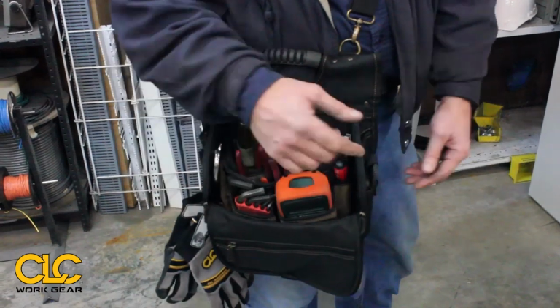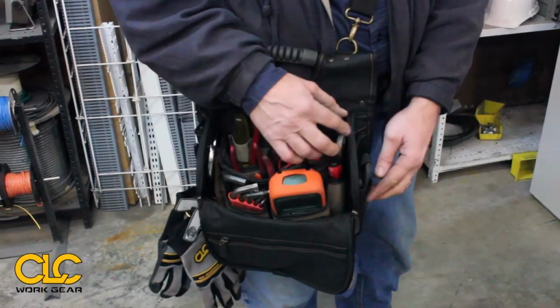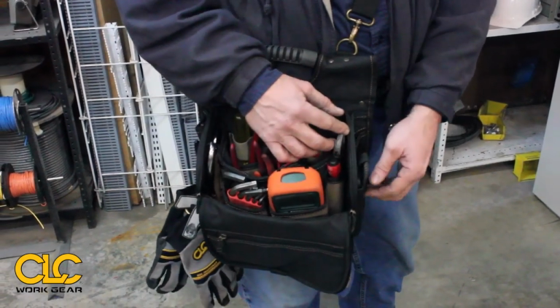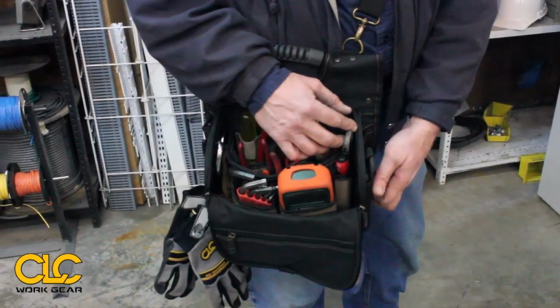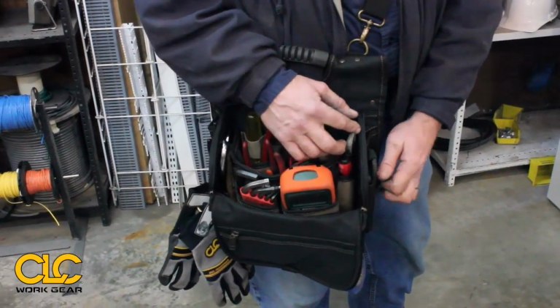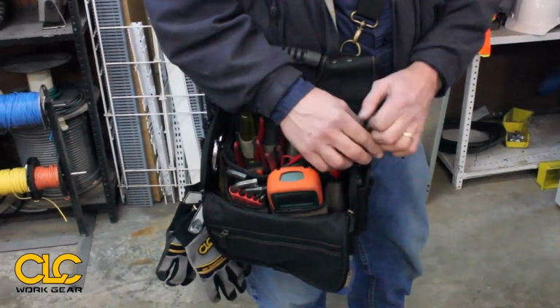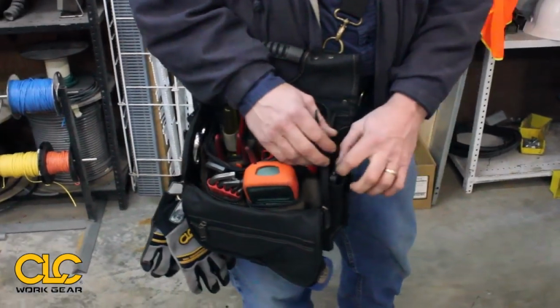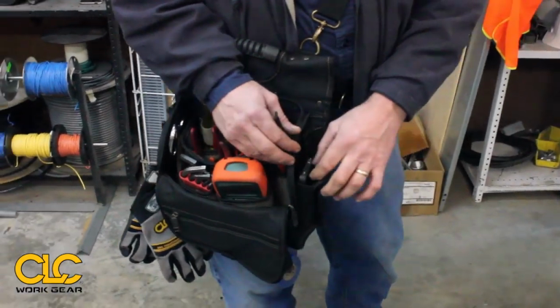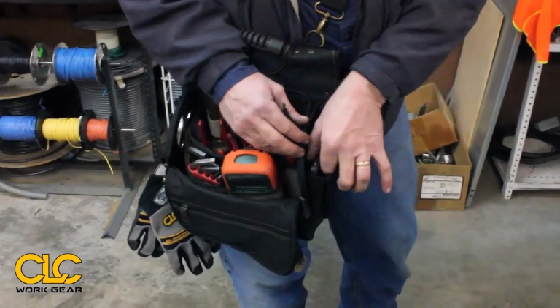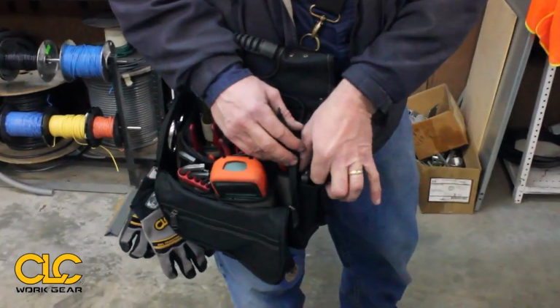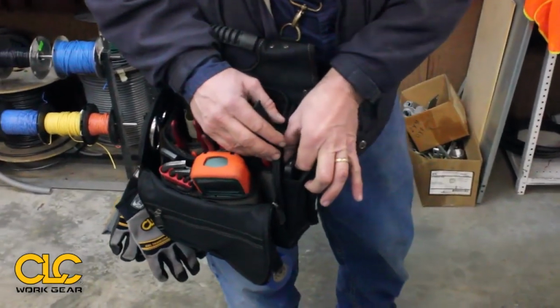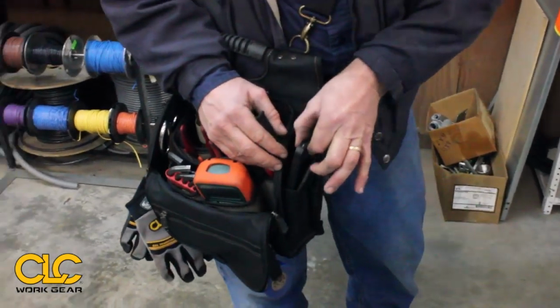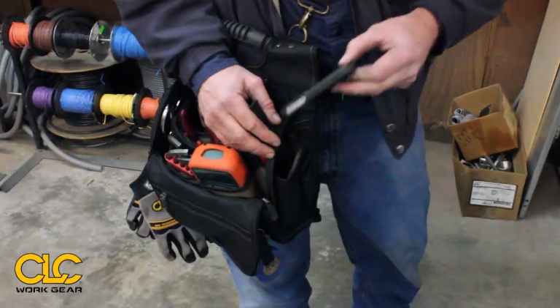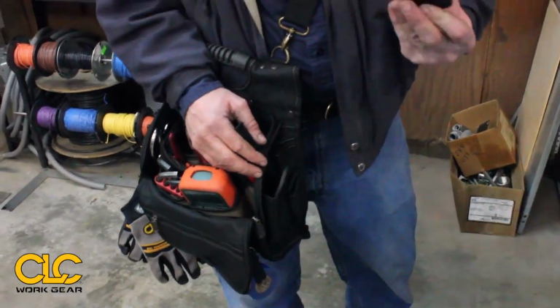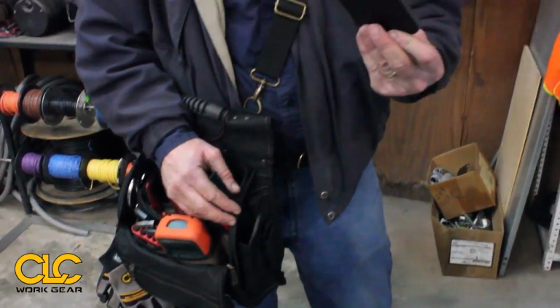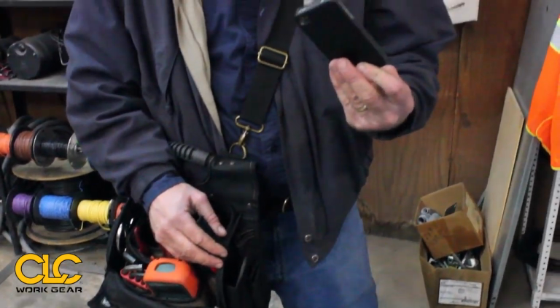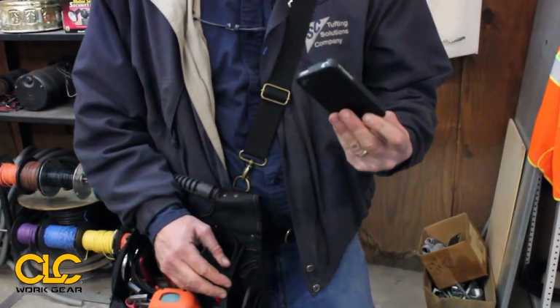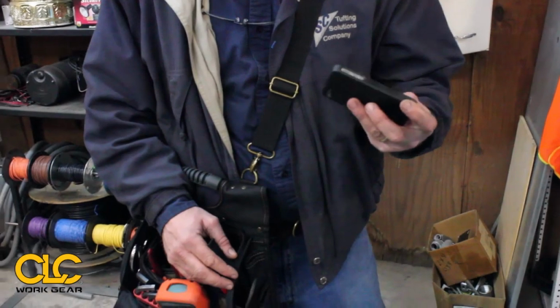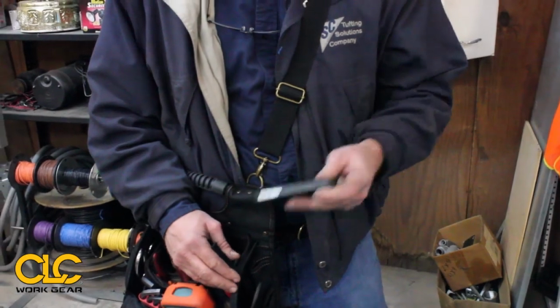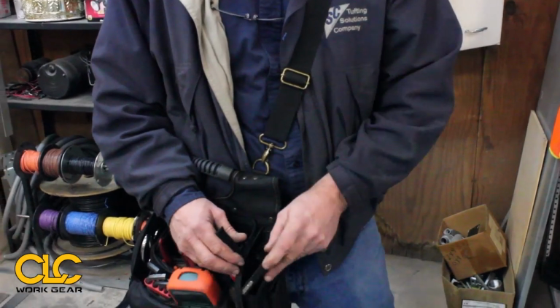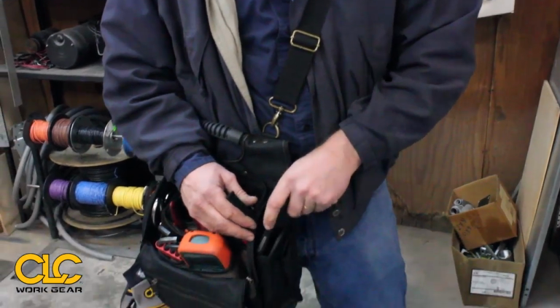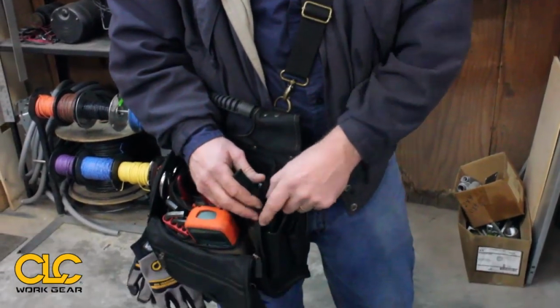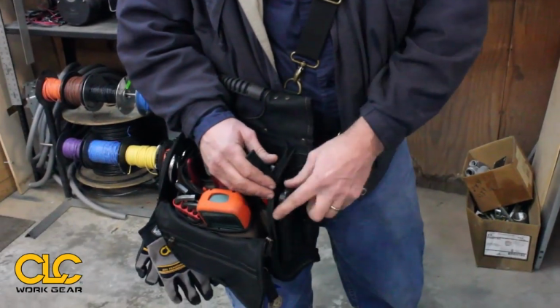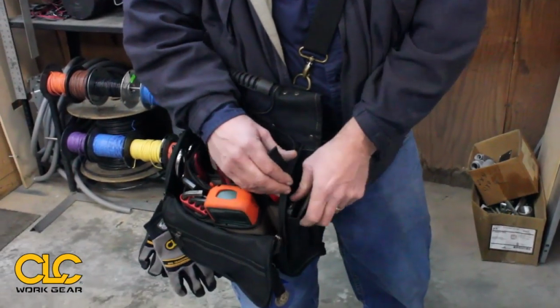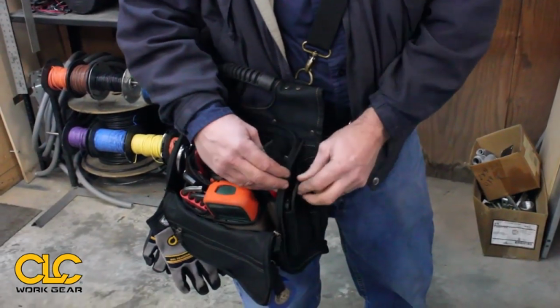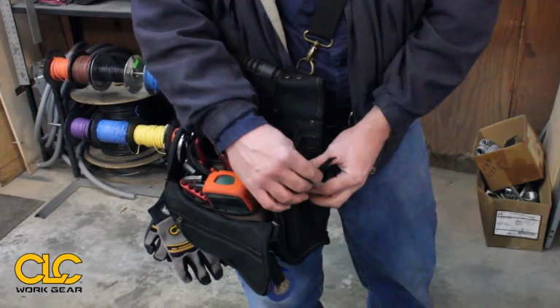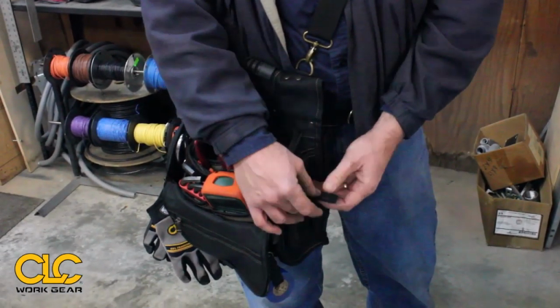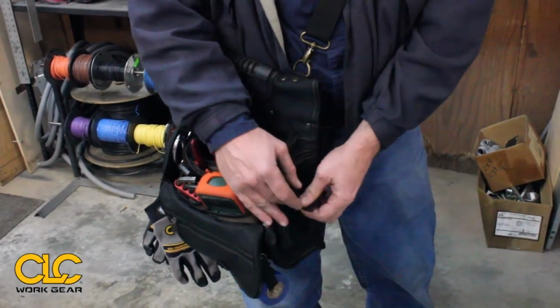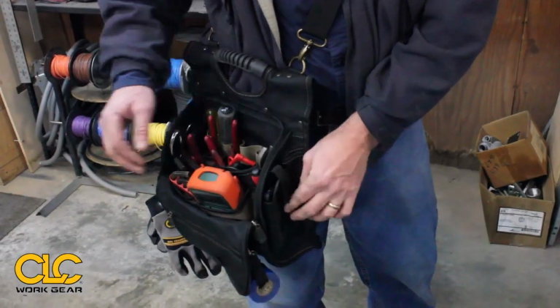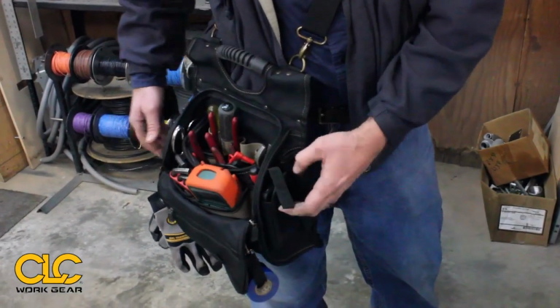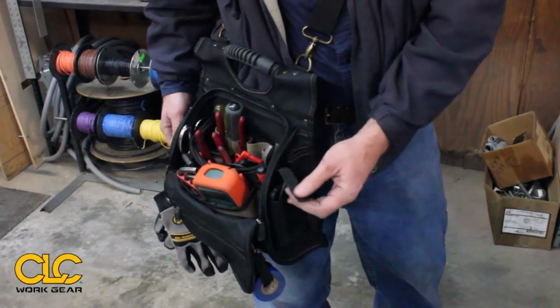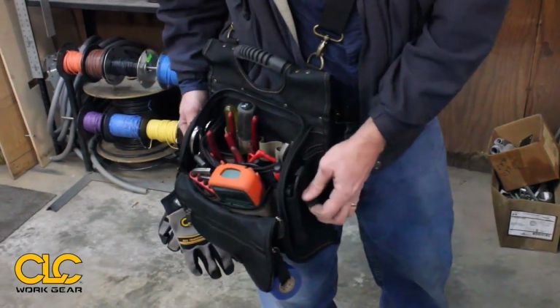Also here, if you notice, I've got my phone here on the side — a little pocket — got access to my phone. So that's a neat little extra pocket.